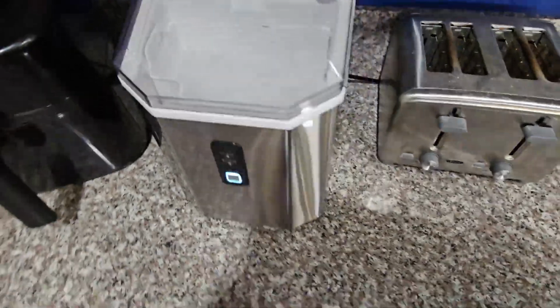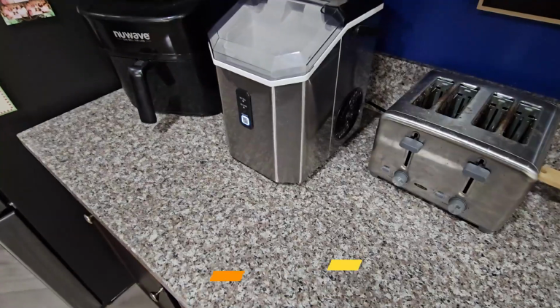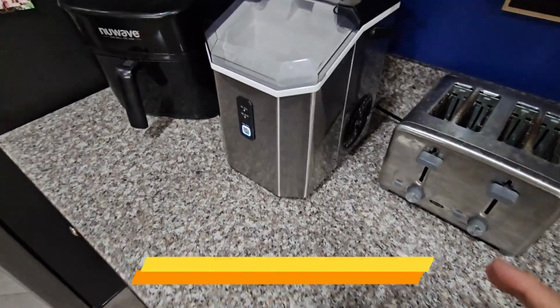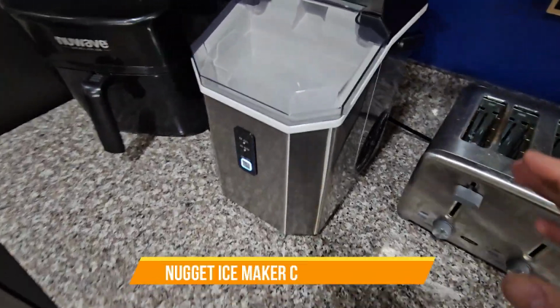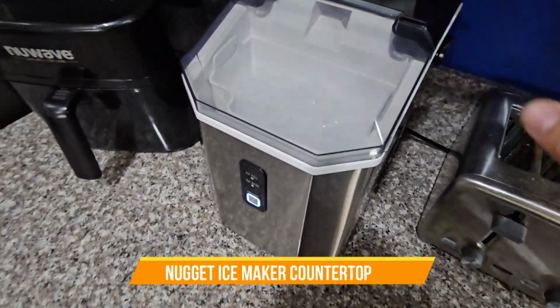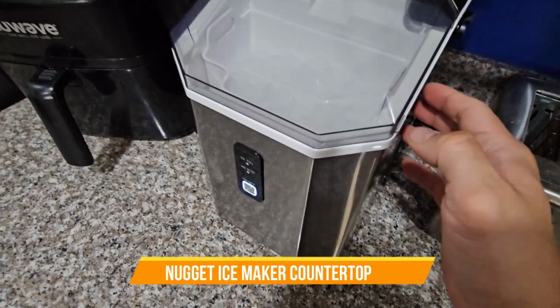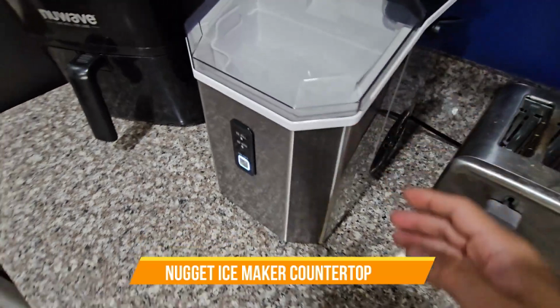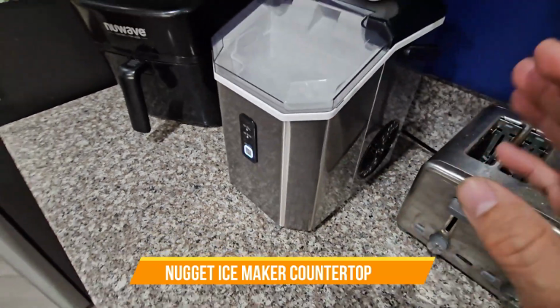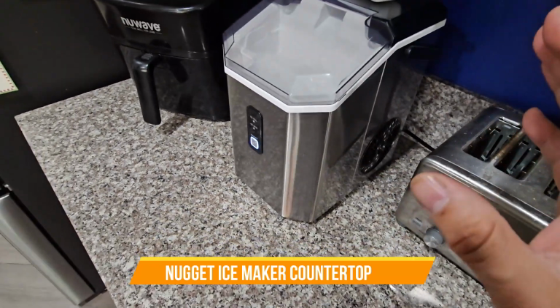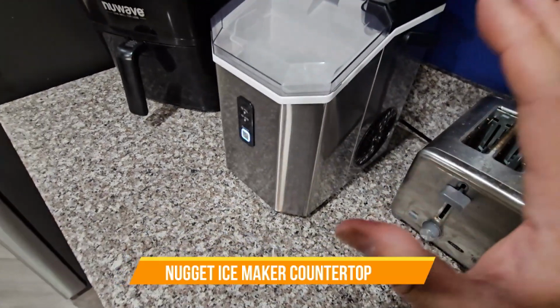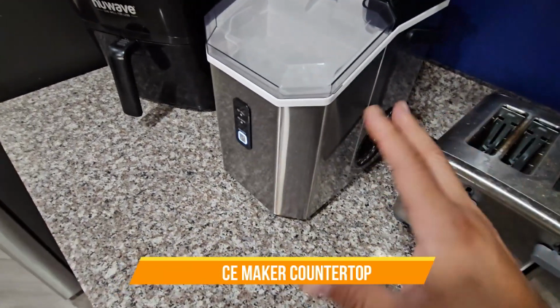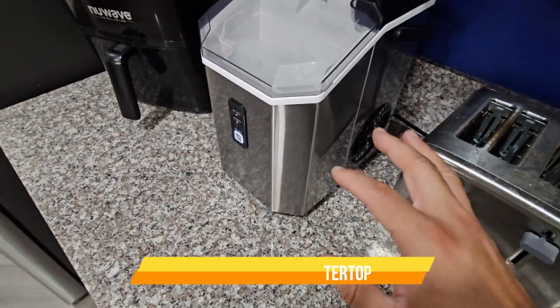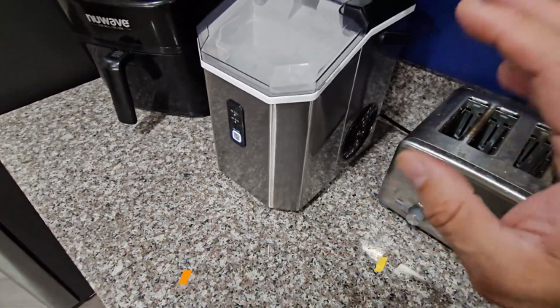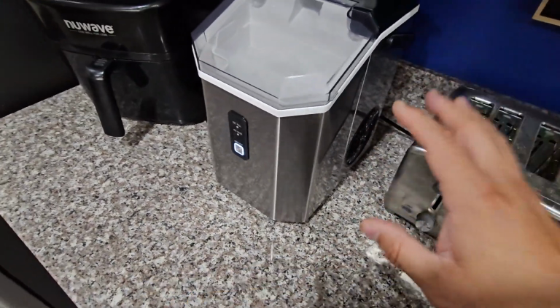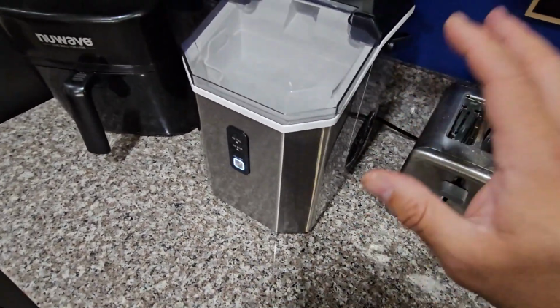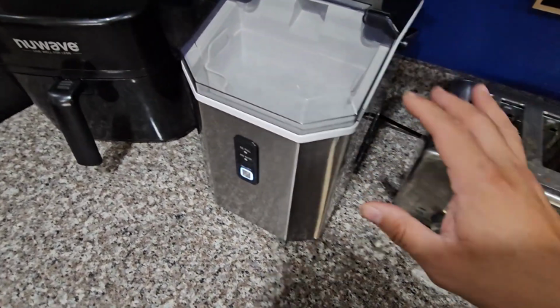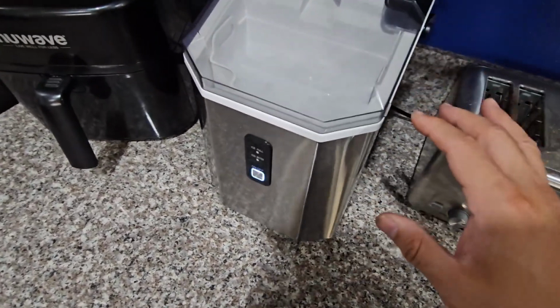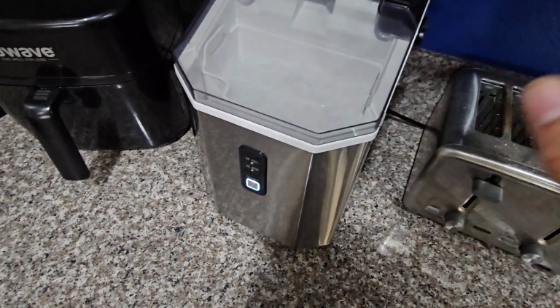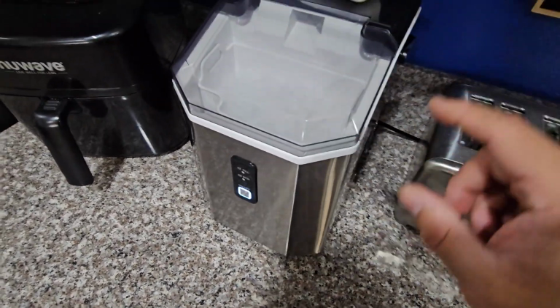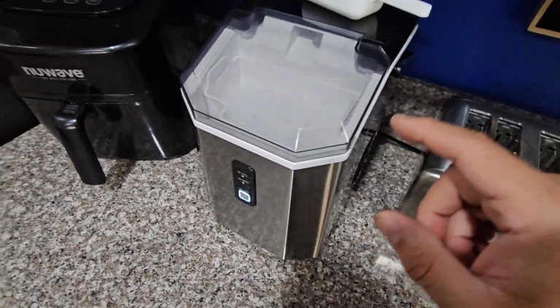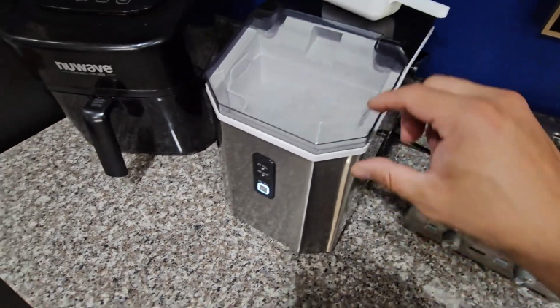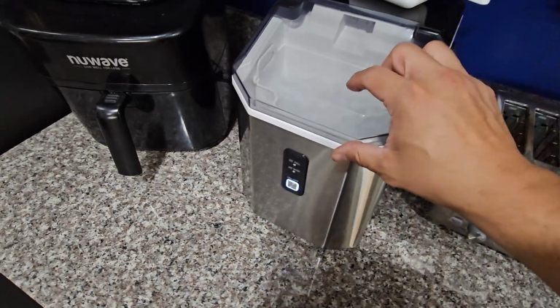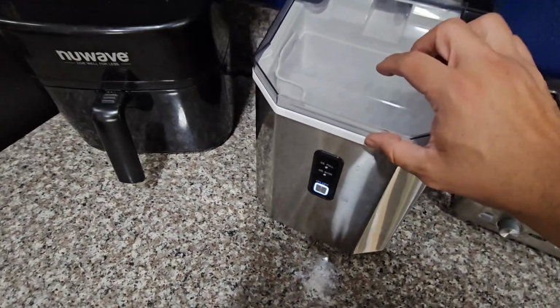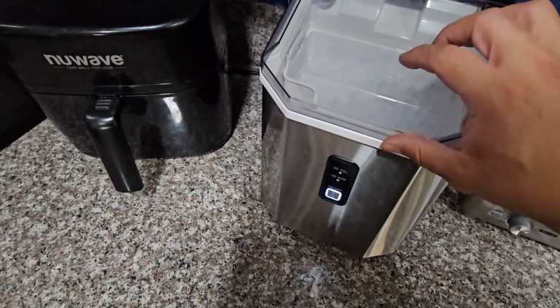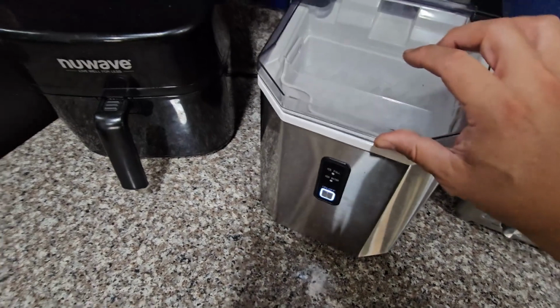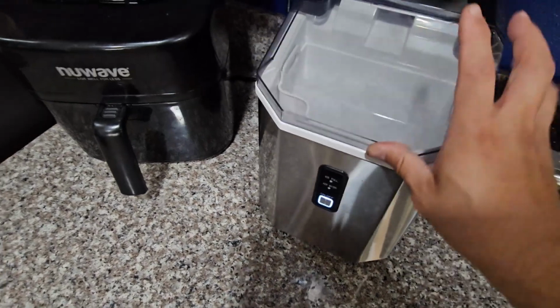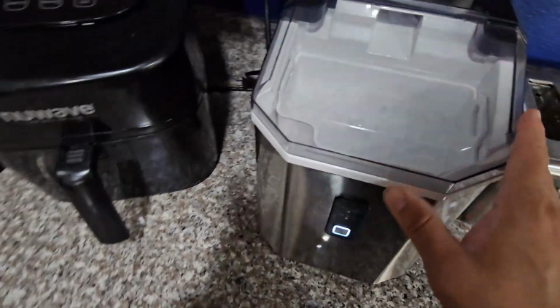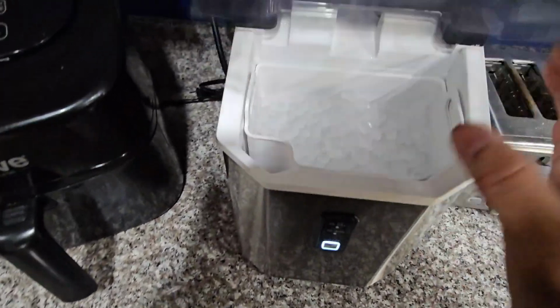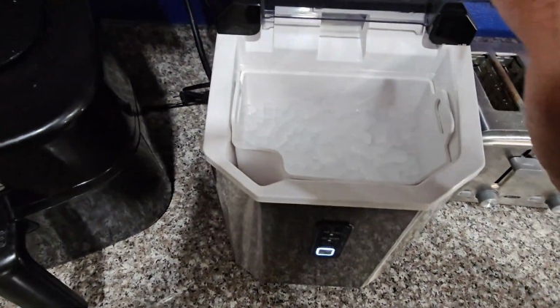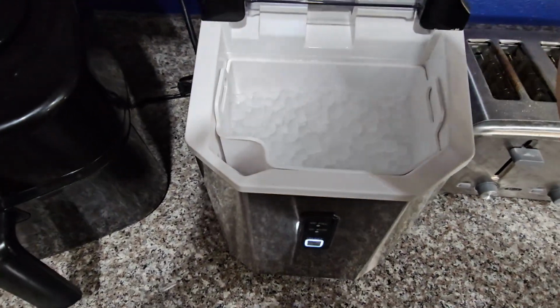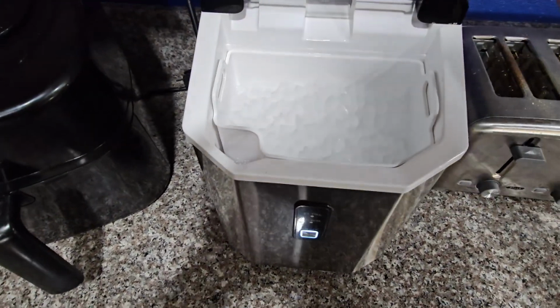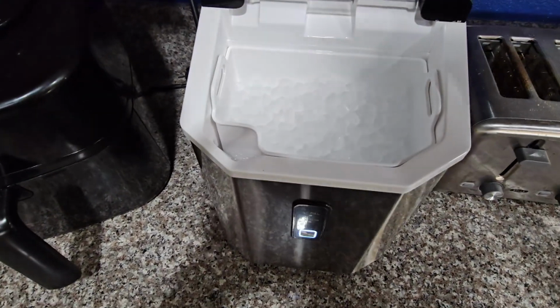You're looking at an ice making machine. It takes about five to six minutes to create your first ice cubes. But these are not normal cubes — look at these guys, these are actually smaller cubes.